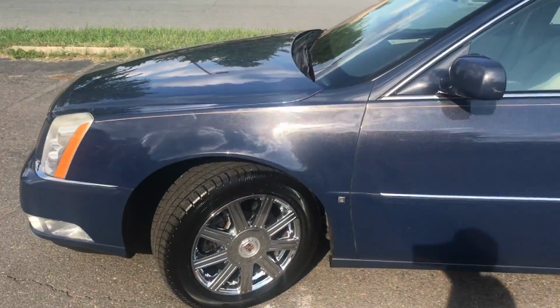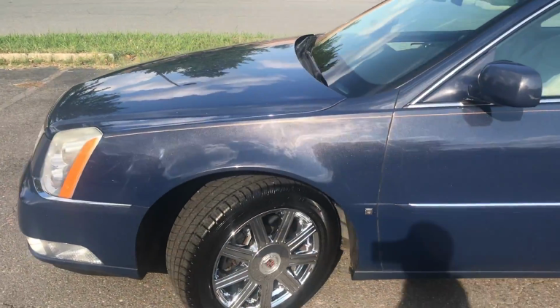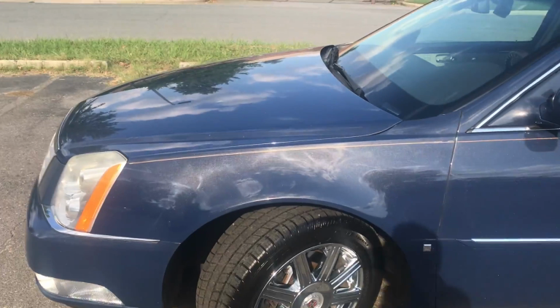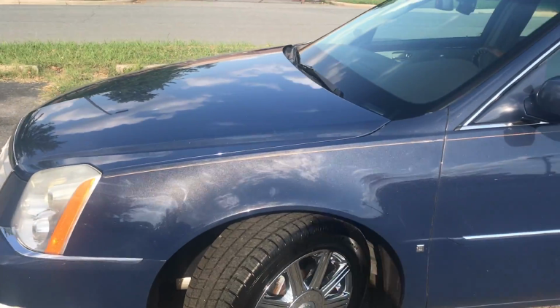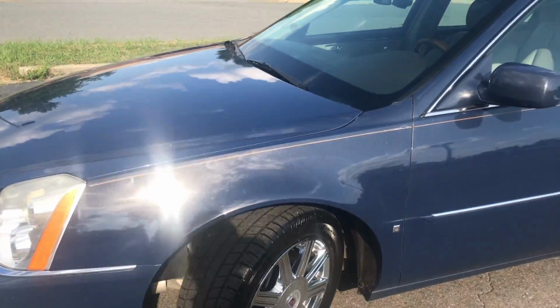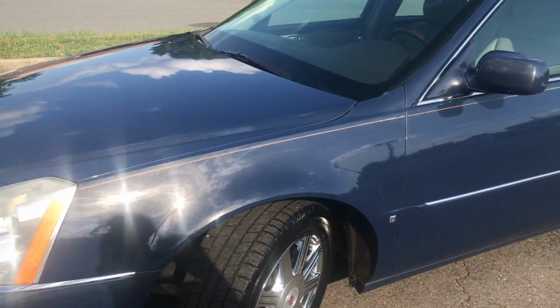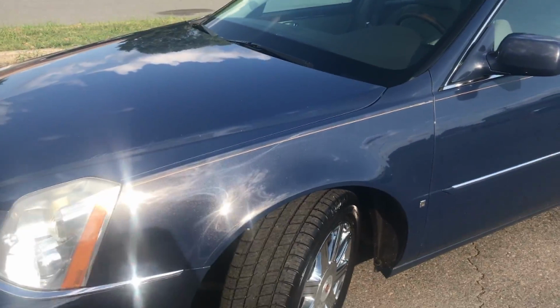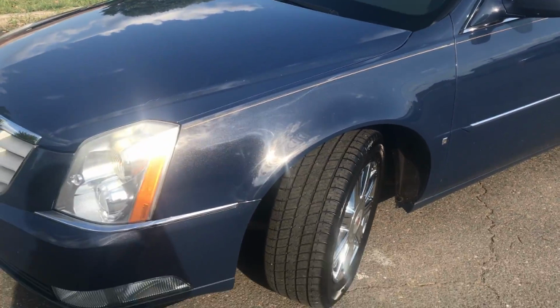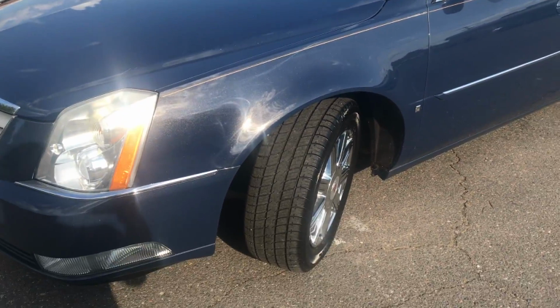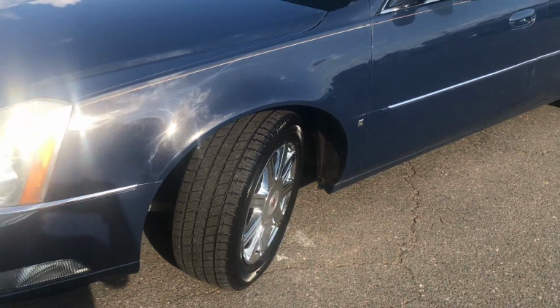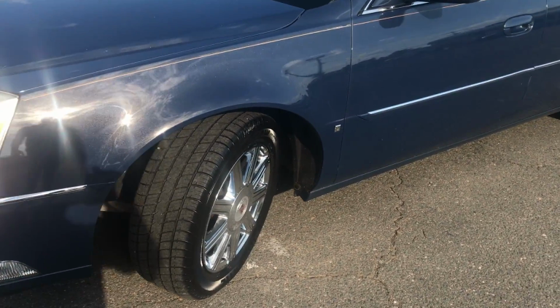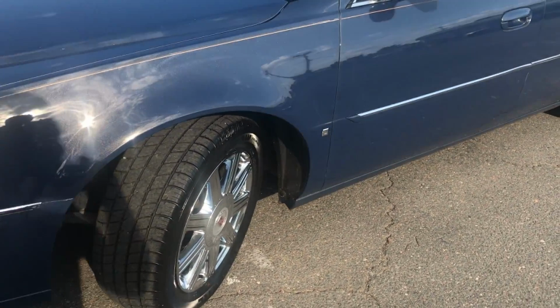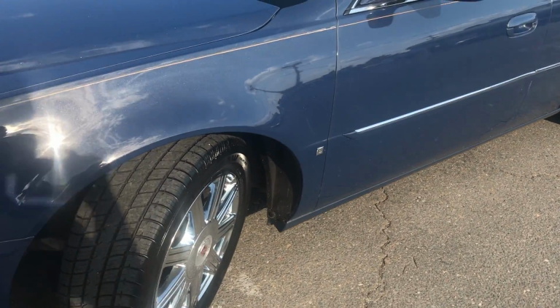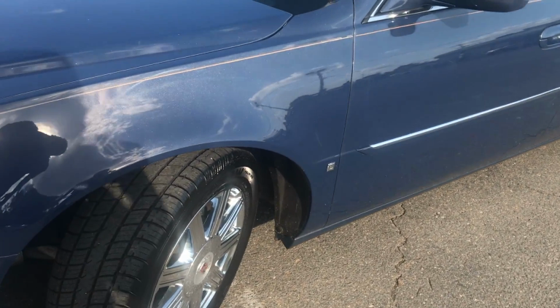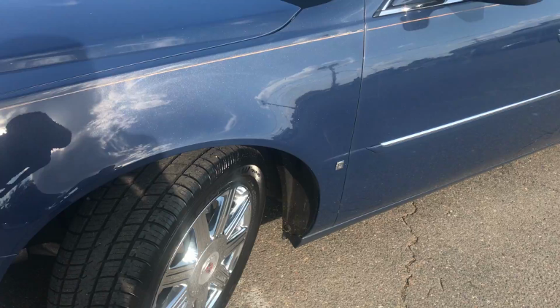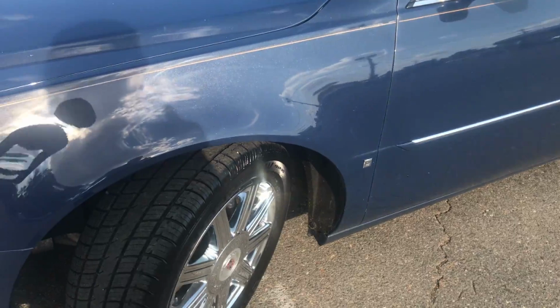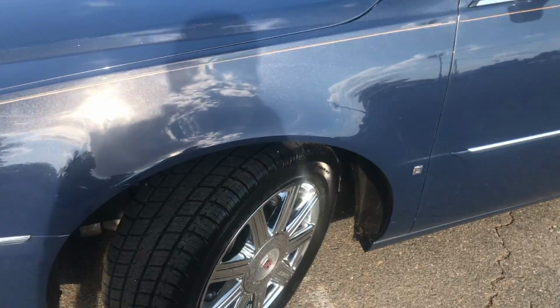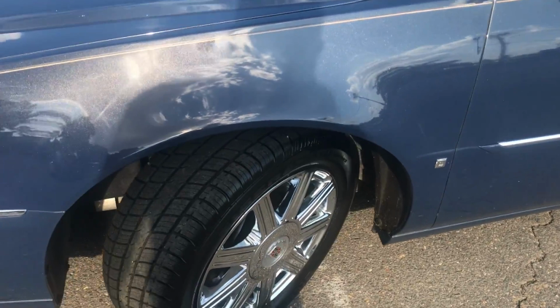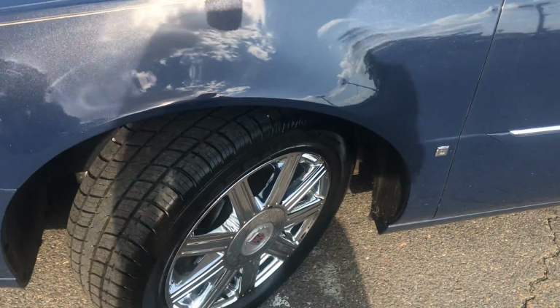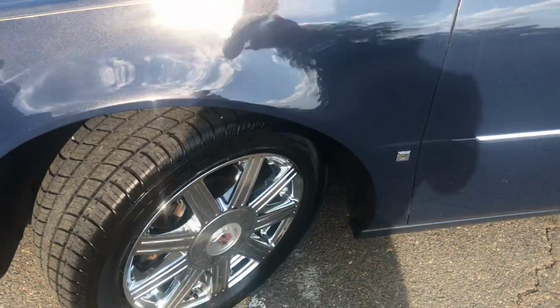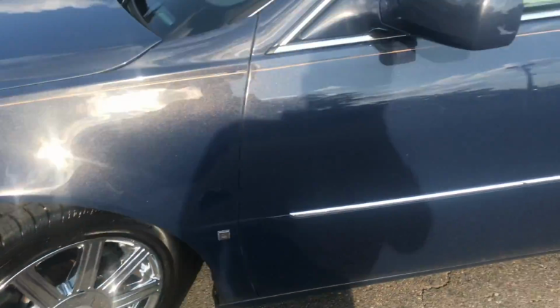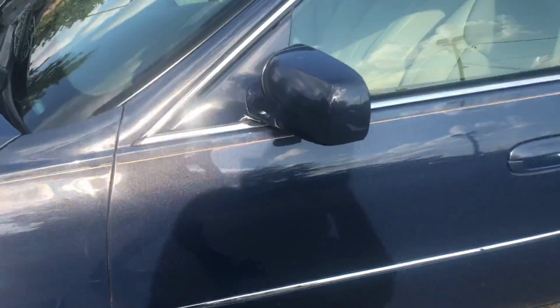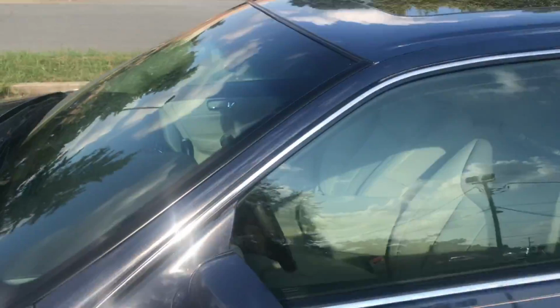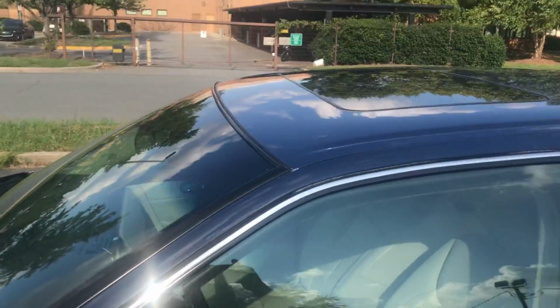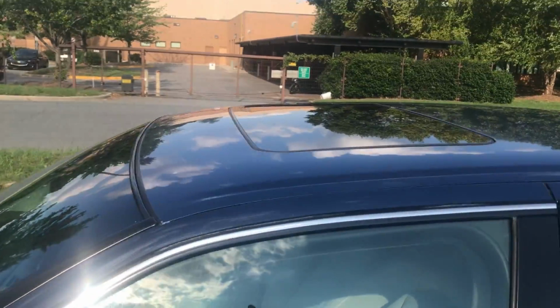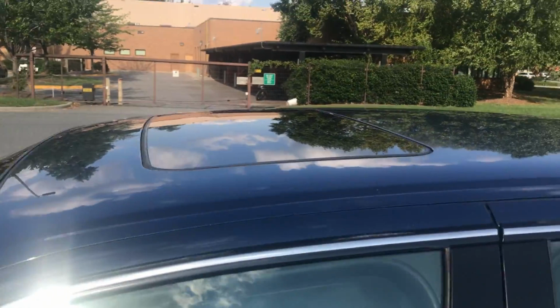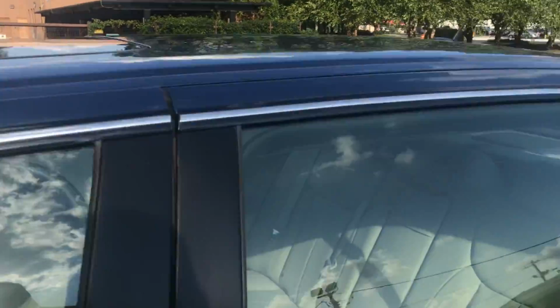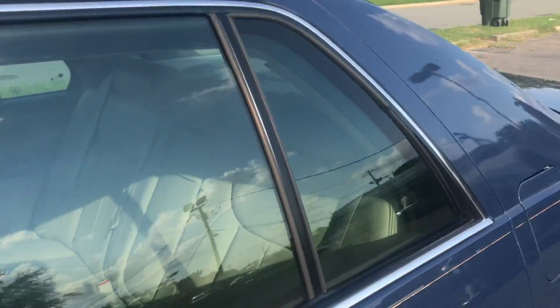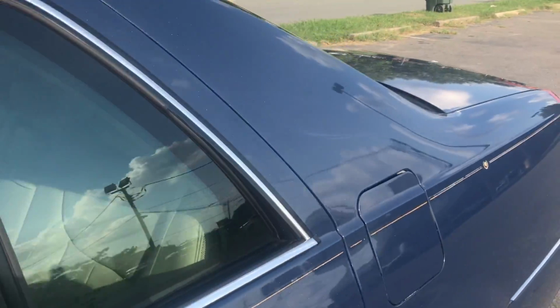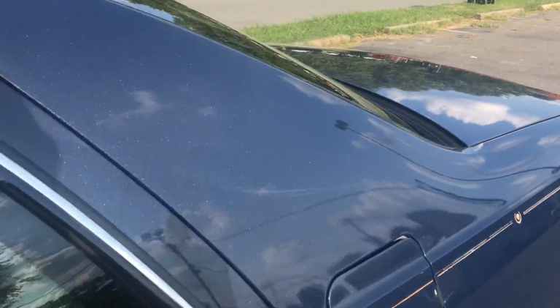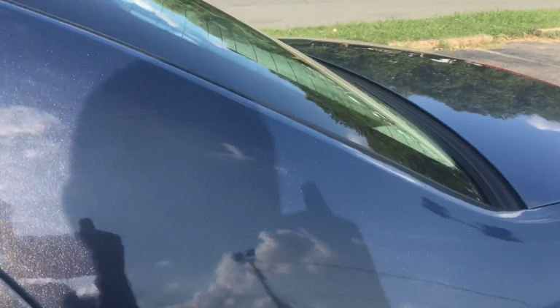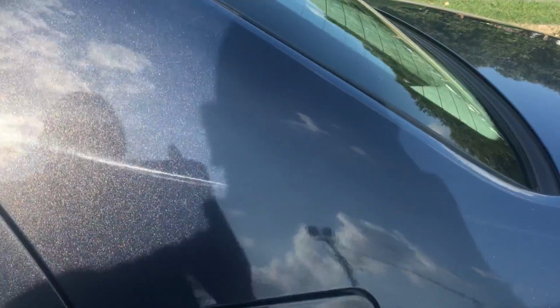This vehicle has been well maintained and well serviced, and it shows. Looking at this gloss of paint, tires that are like brand new, chrome rims, moonroof — this car is just loaded with options that you're about to see.